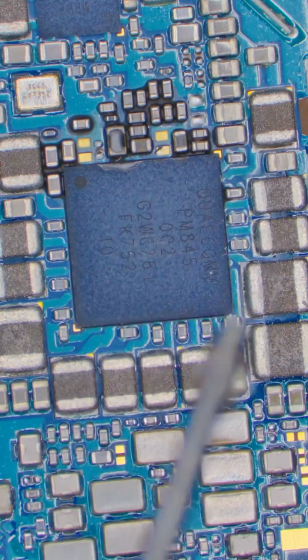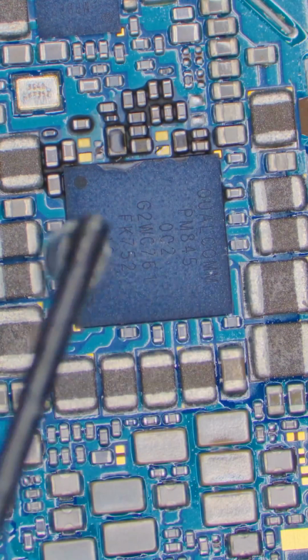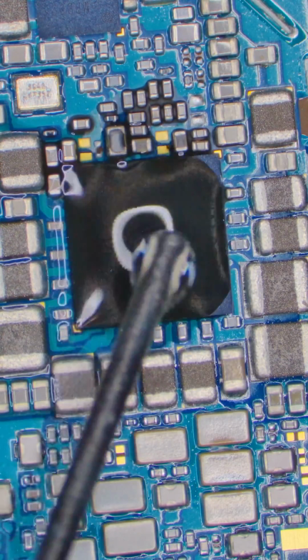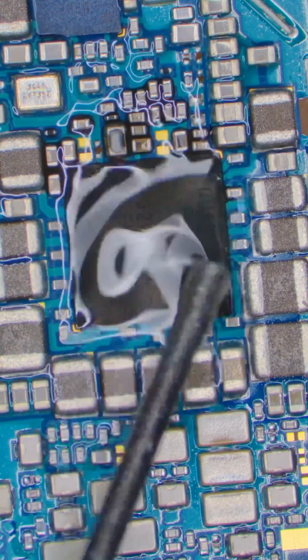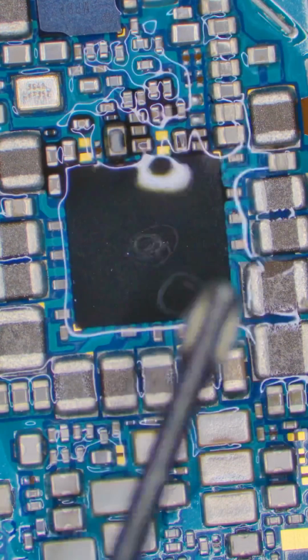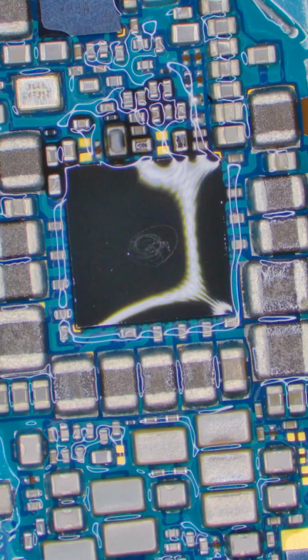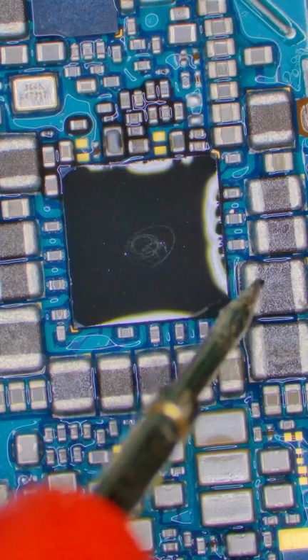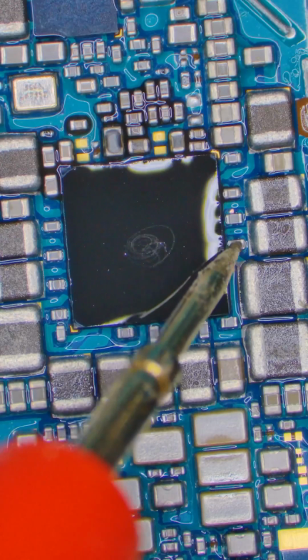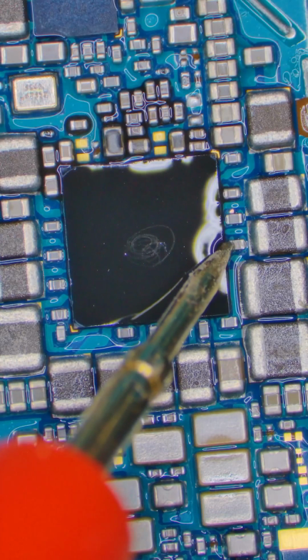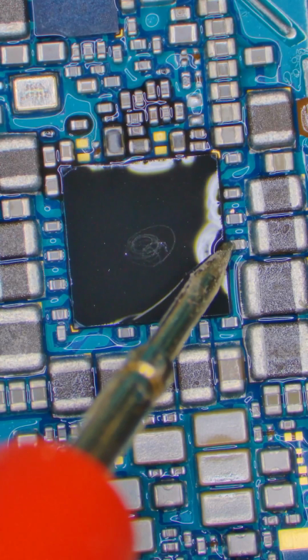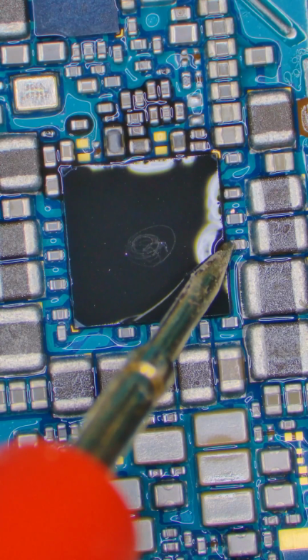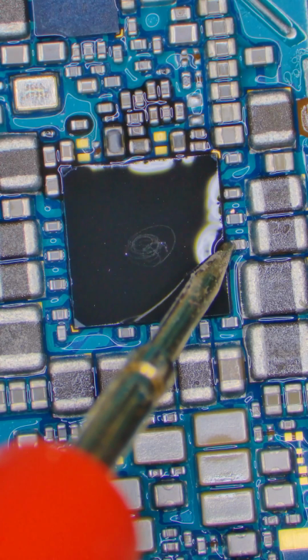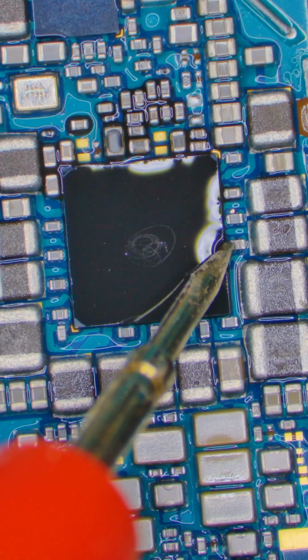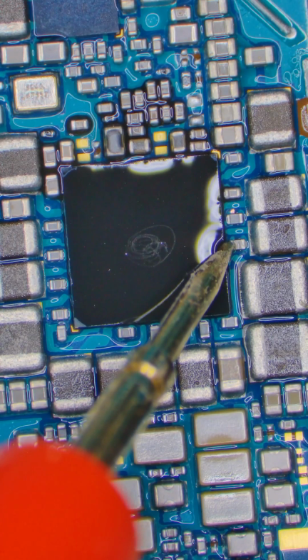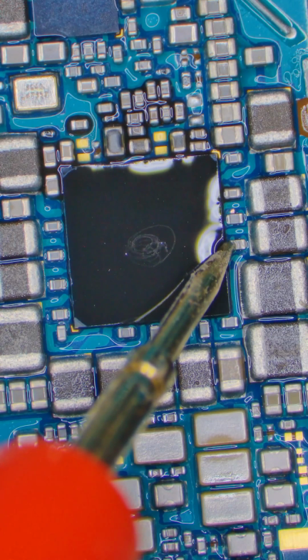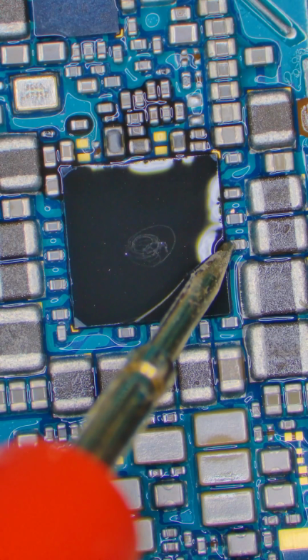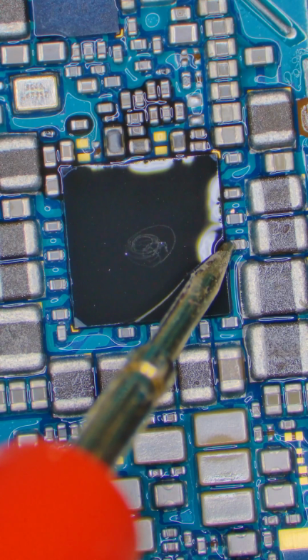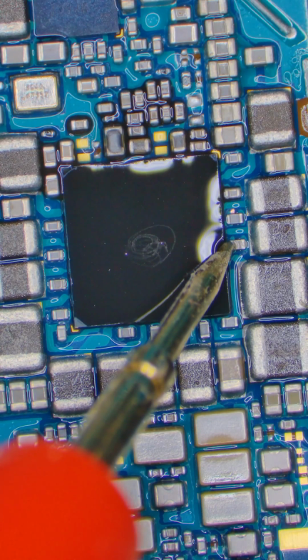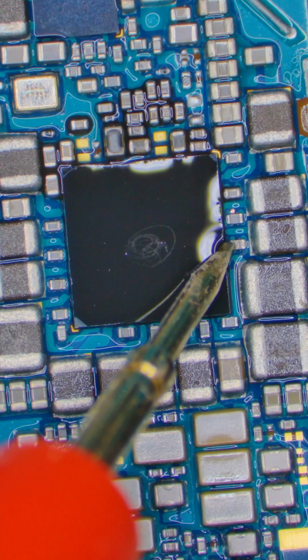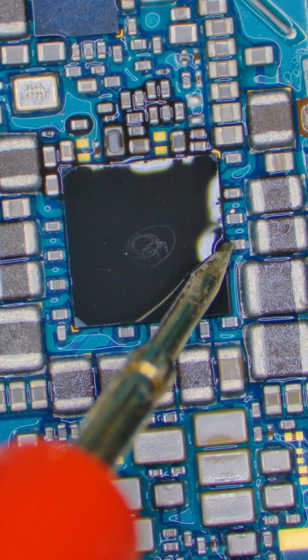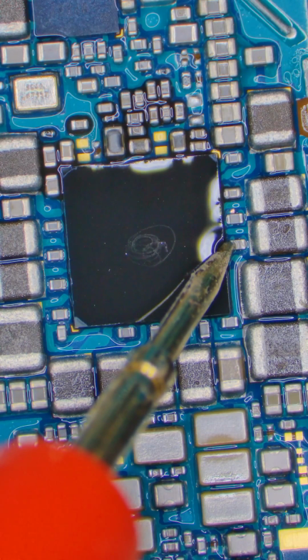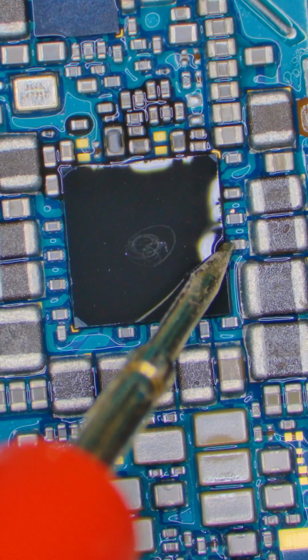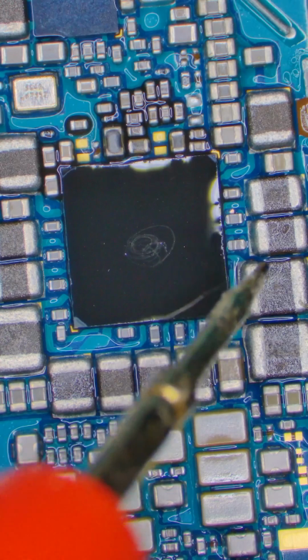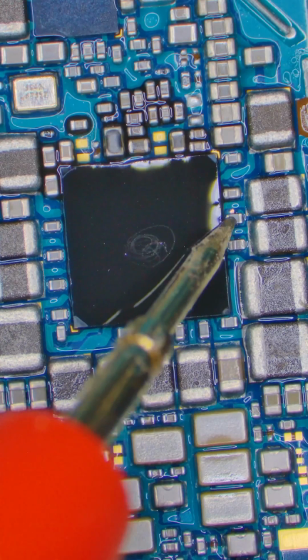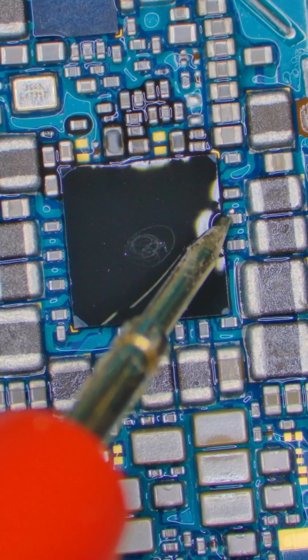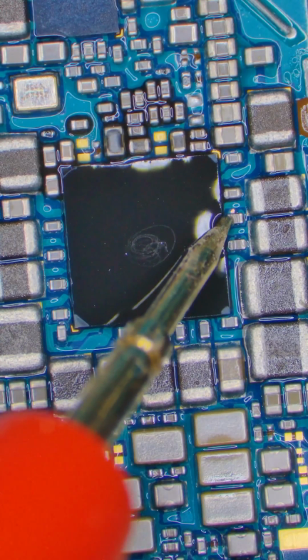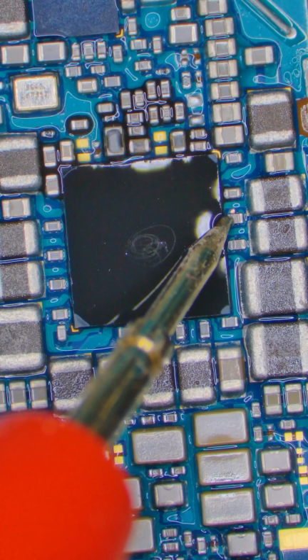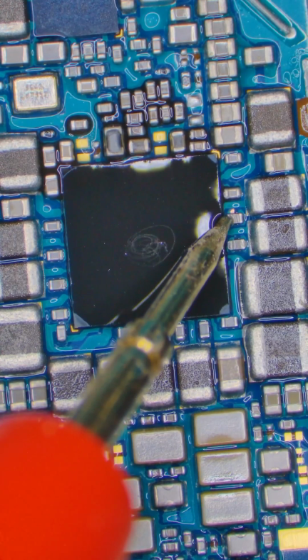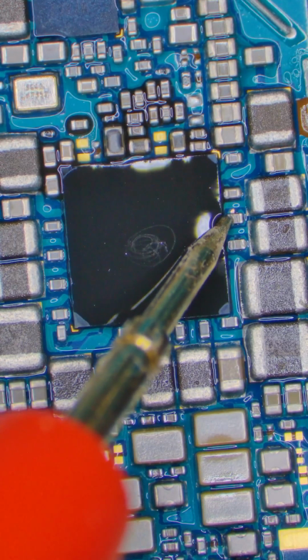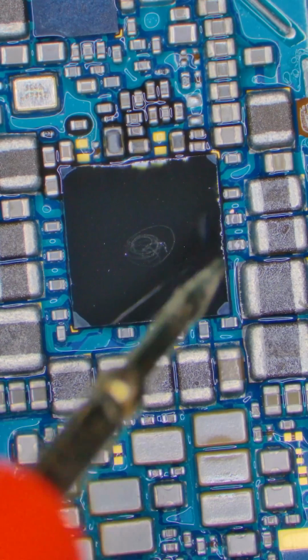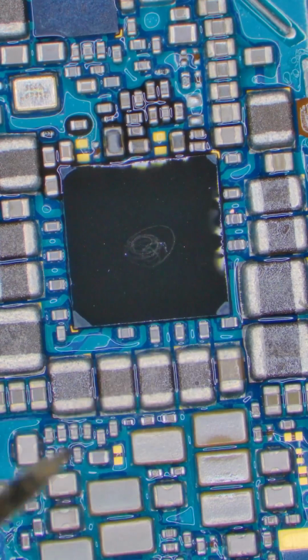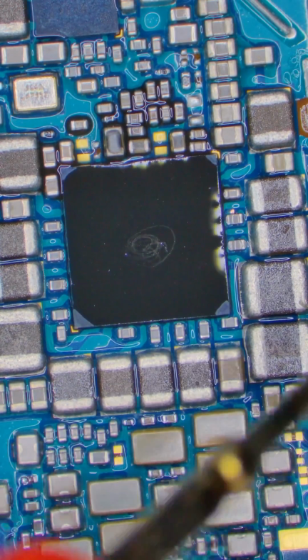So let's pour some alcohol on this board. If this chip is bad, it should heat up when I inject voltage with this probe. And nope — do you see anything heating up? This chip isn't the issue, so let's keep looking.